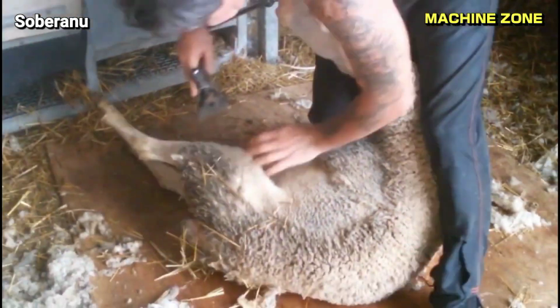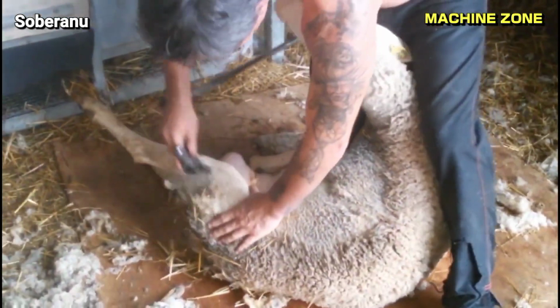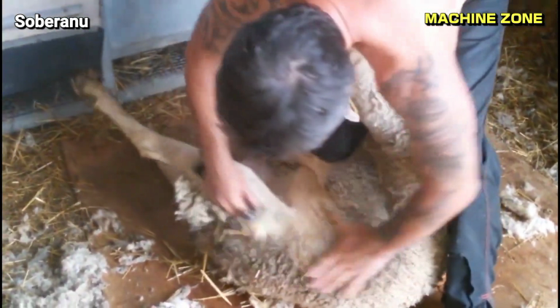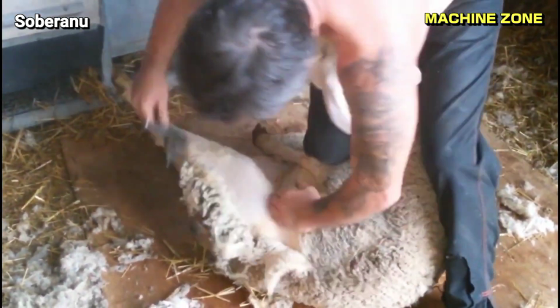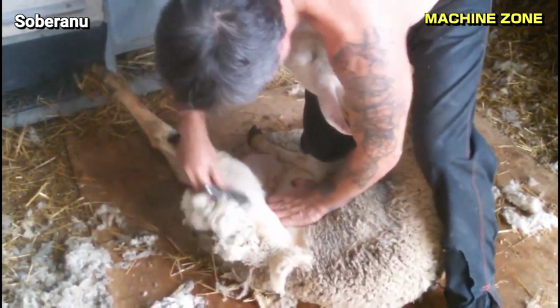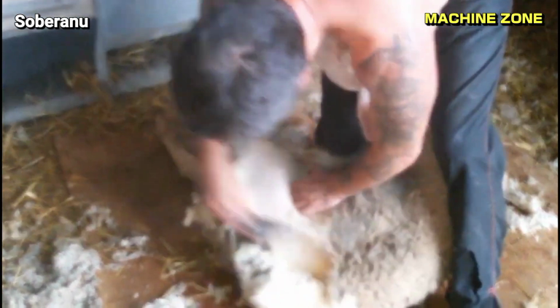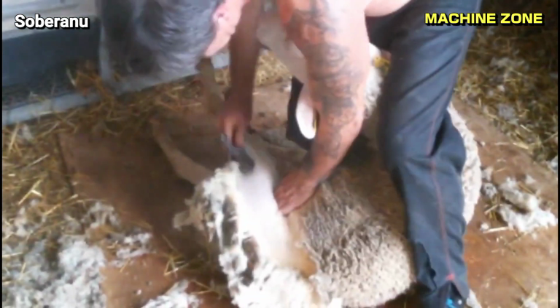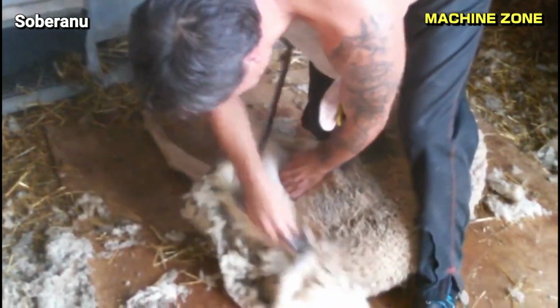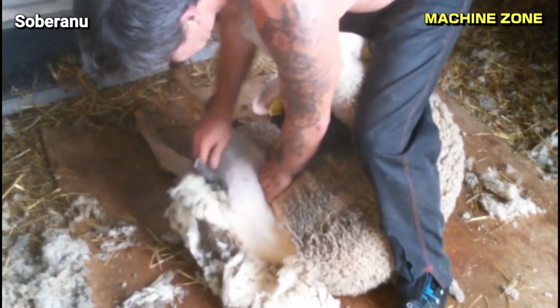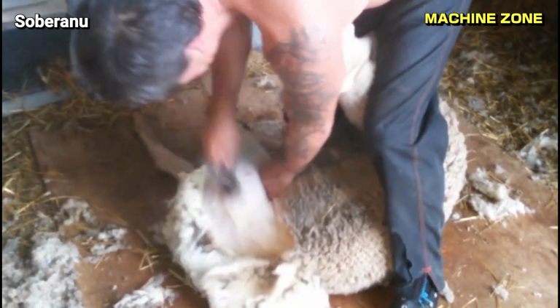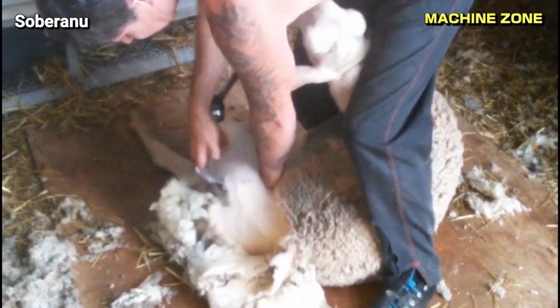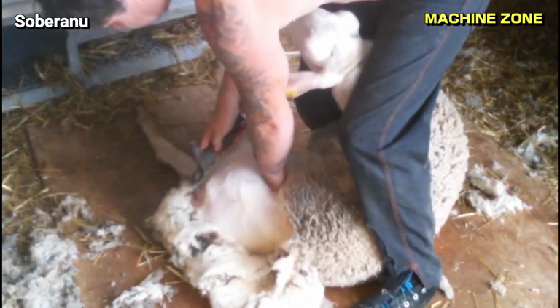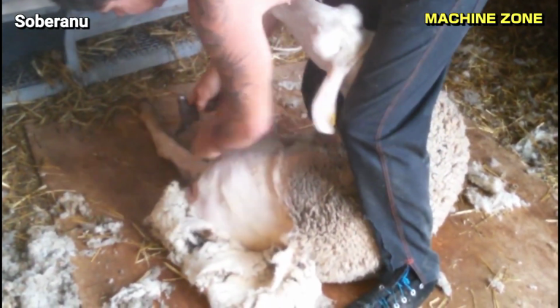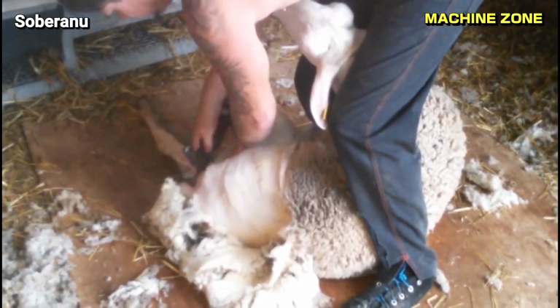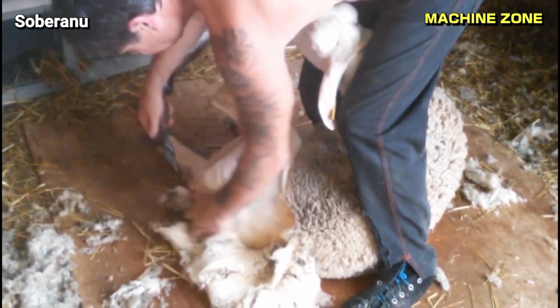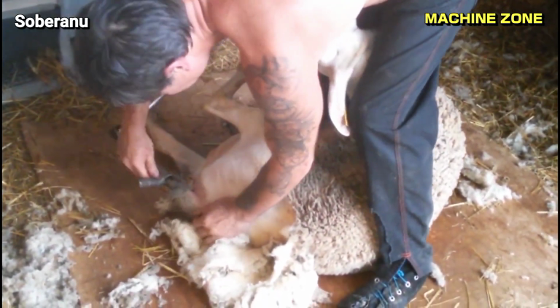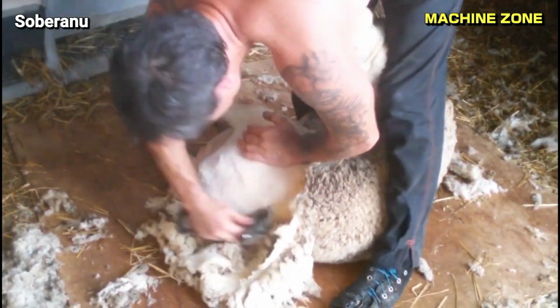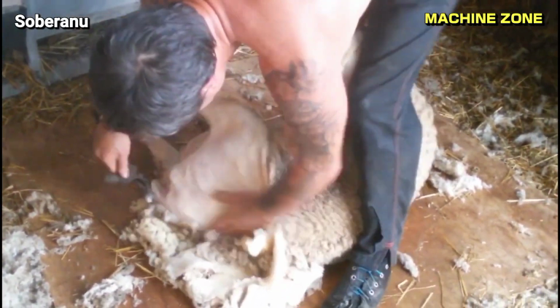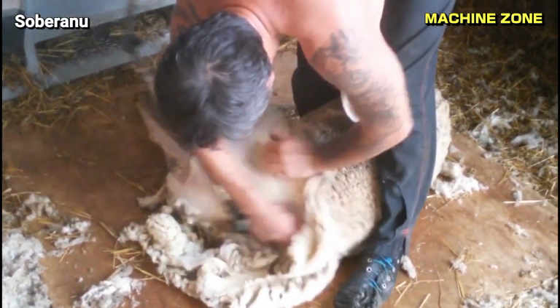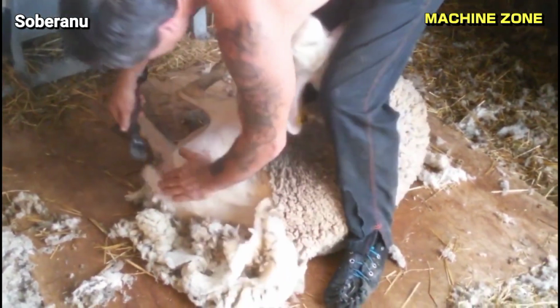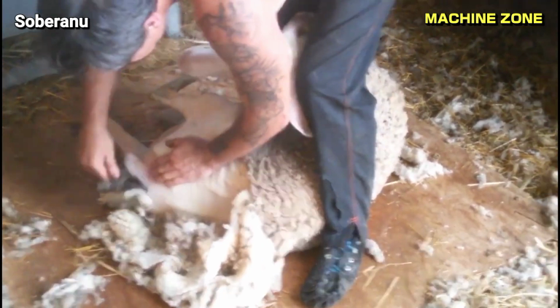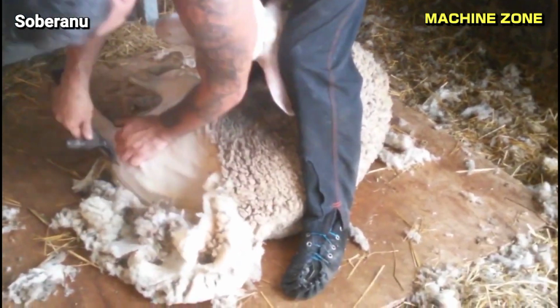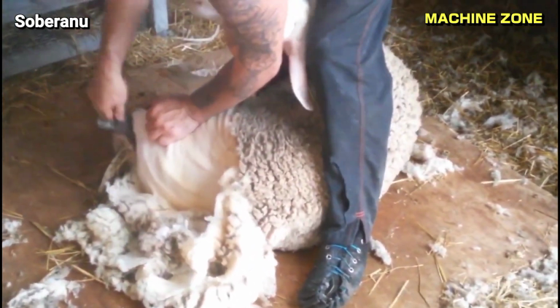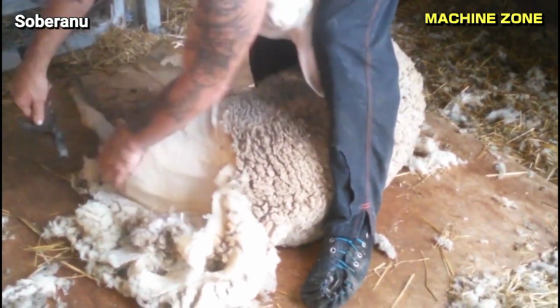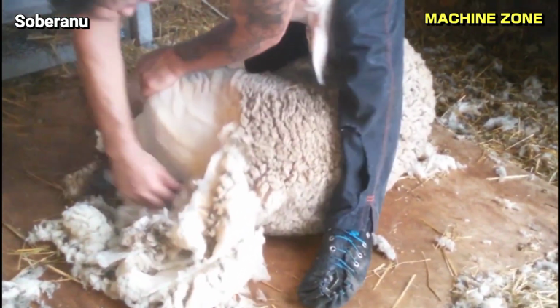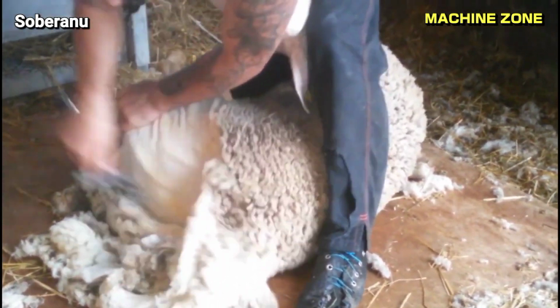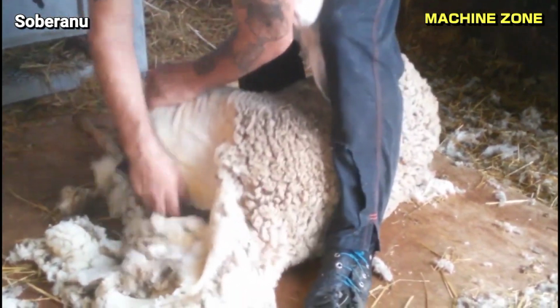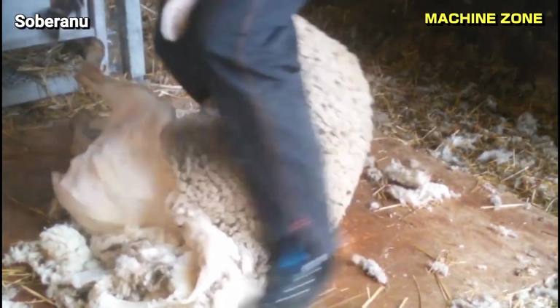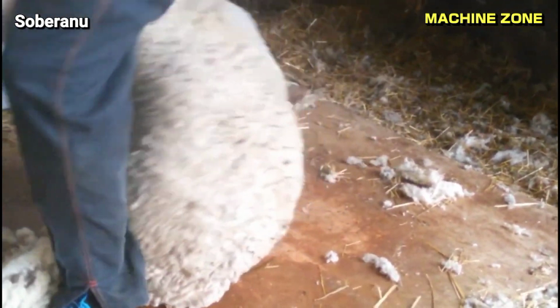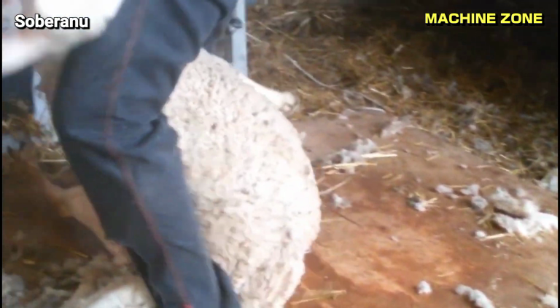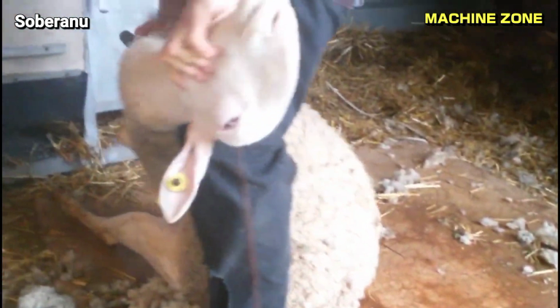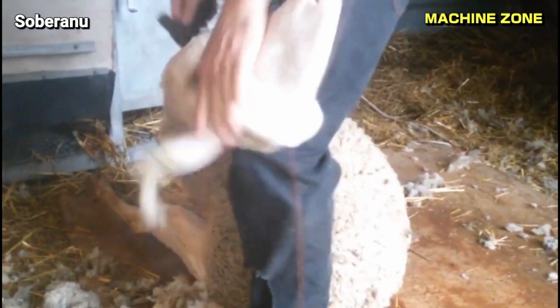Shearing the sheep. The first step in the wool production process is shearing, which is typically done twice a year, during spring and autumn. Skilled shearers carefully remove the fleece, ensuring minimal damage to the sheep's skin and muscles.